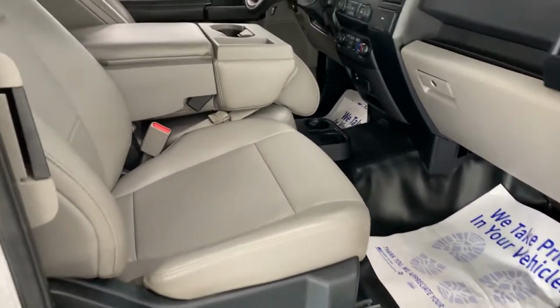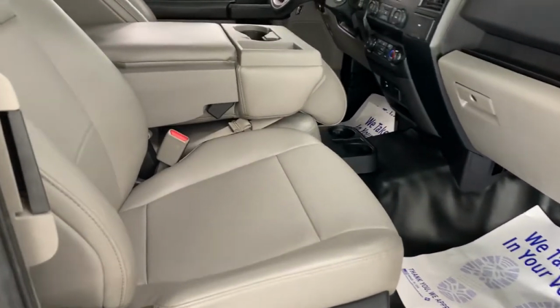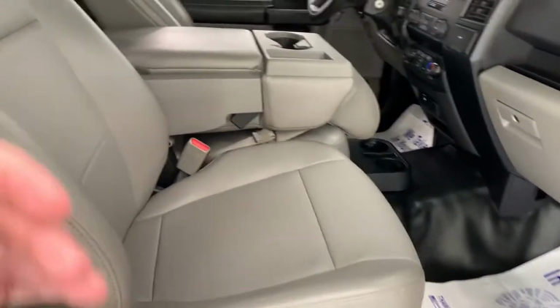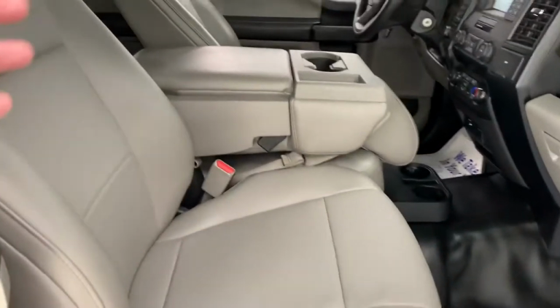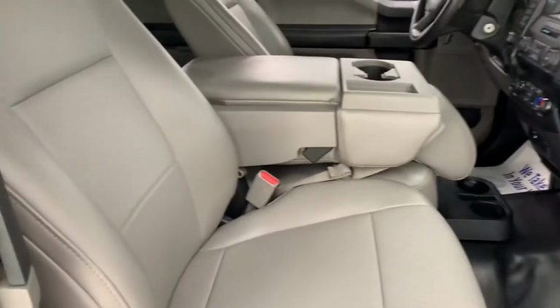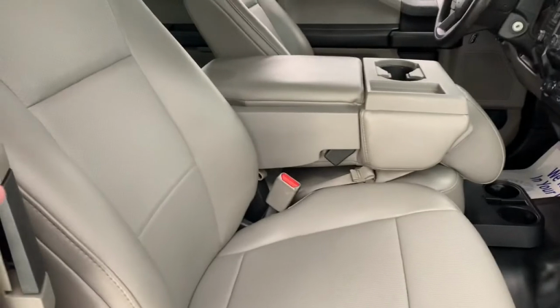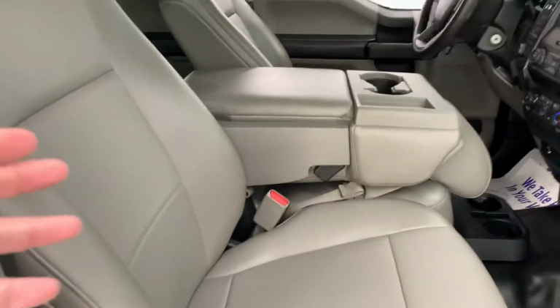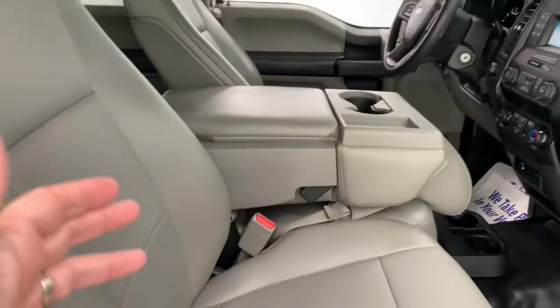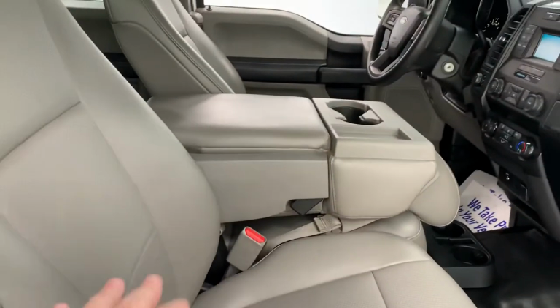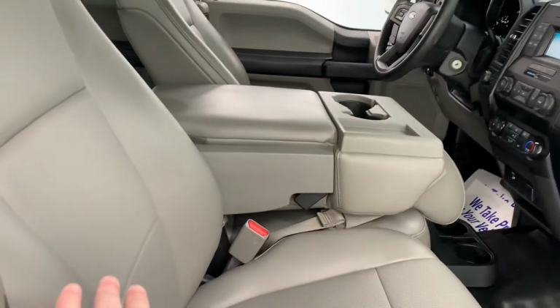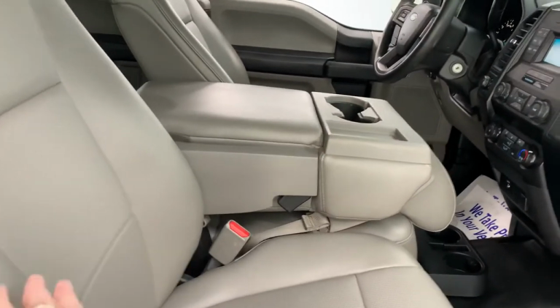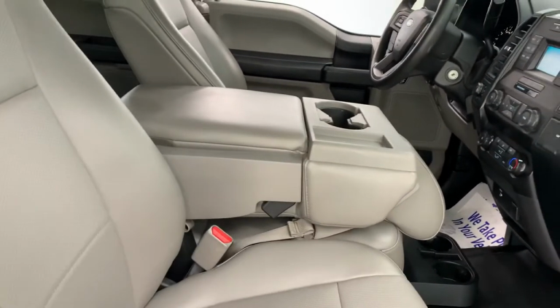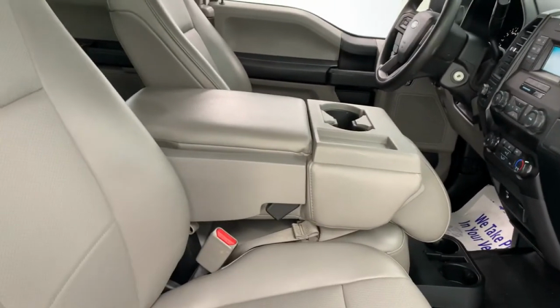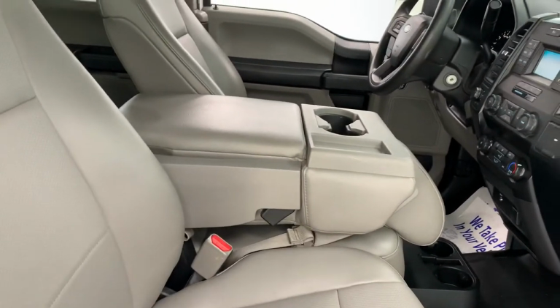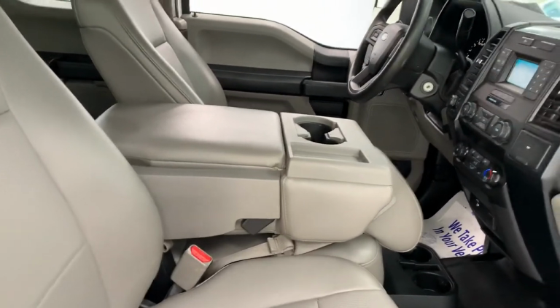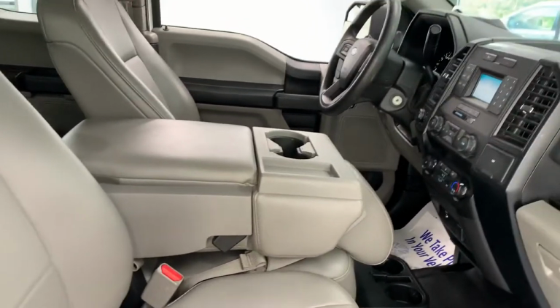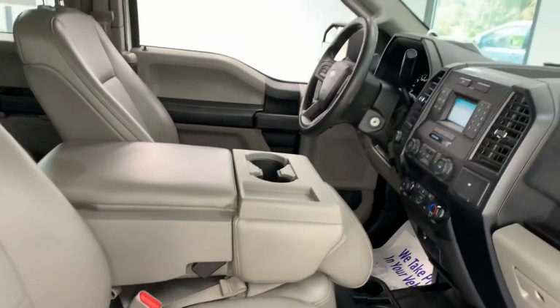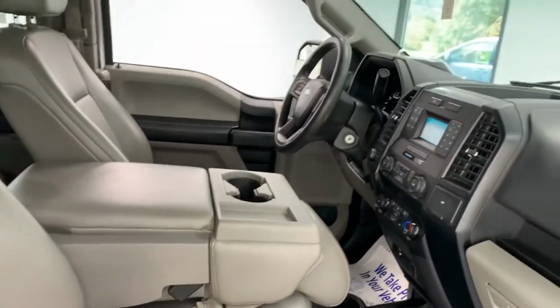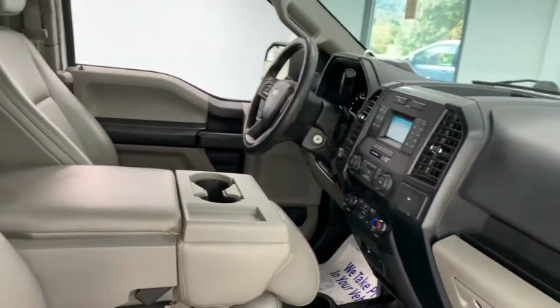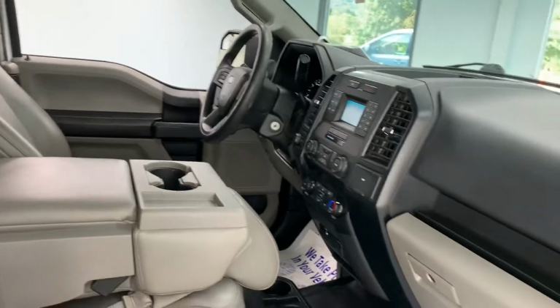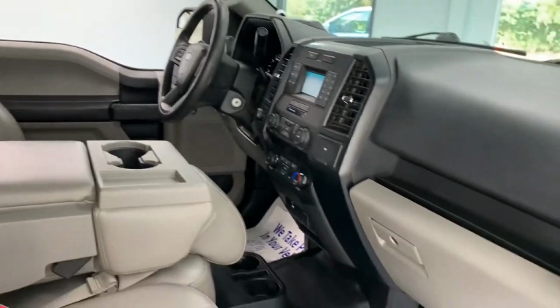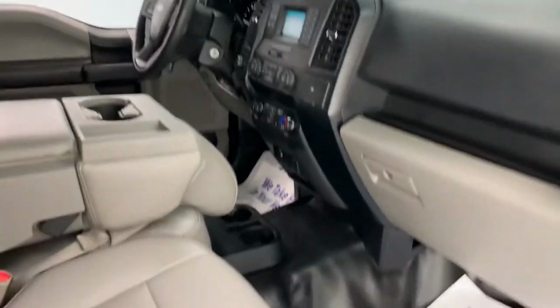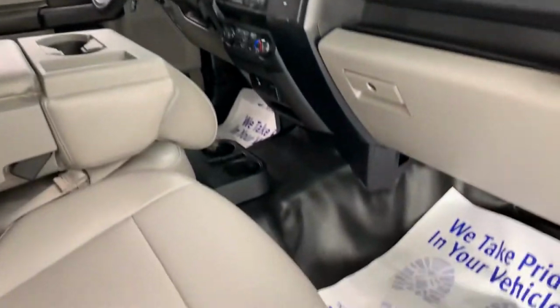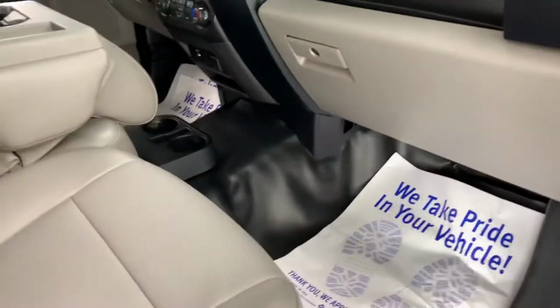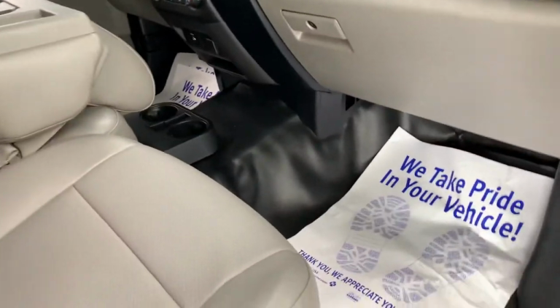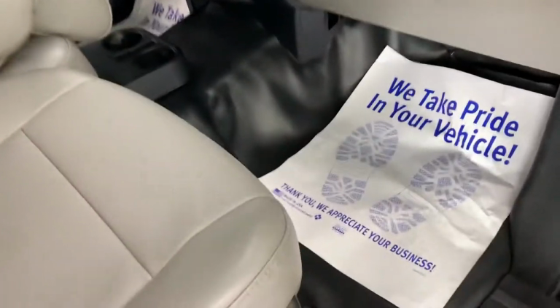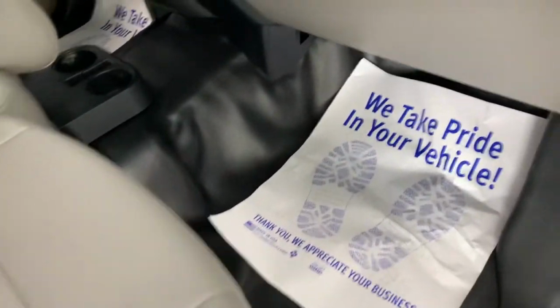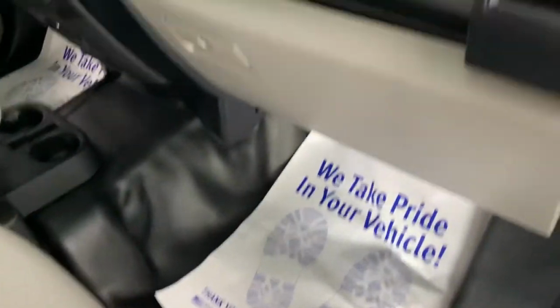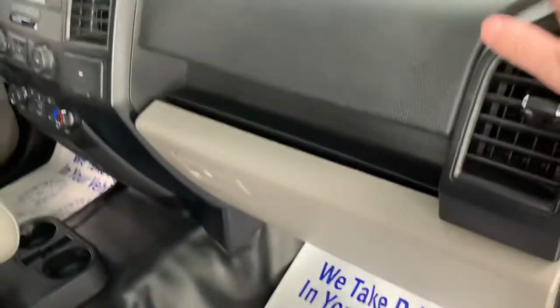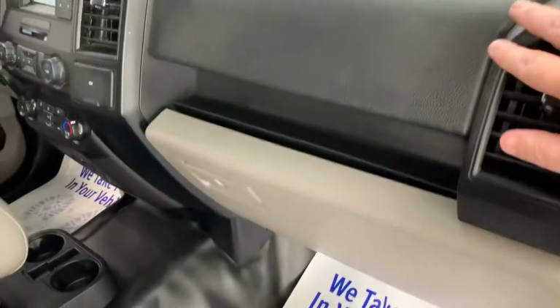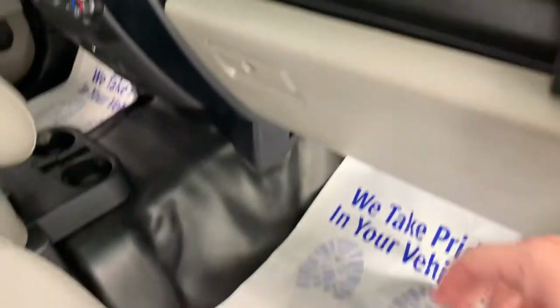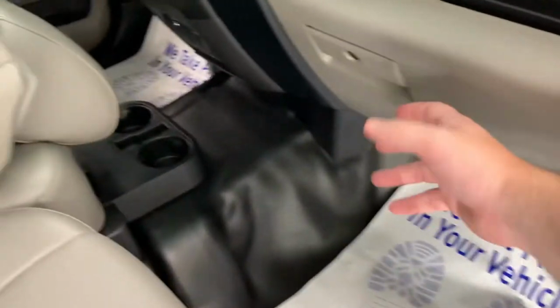As you can see, it's a 40-20-40 fold-down split bench front seat. You can also see the column shifter with the two-tone dash, dark charcoal vinyl floors.